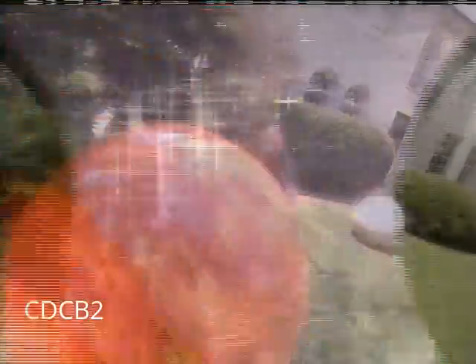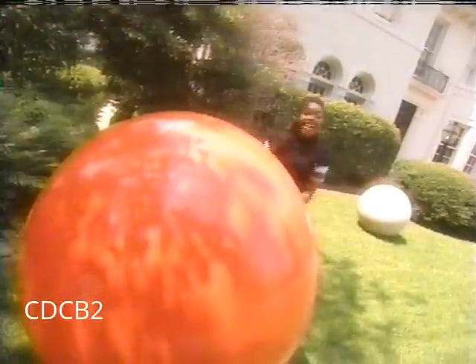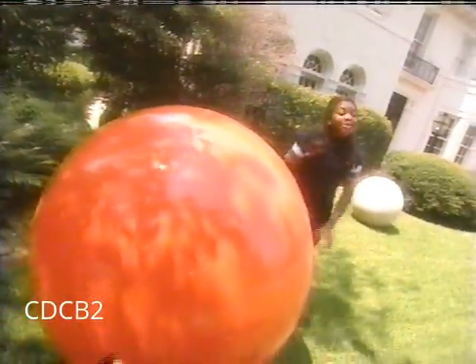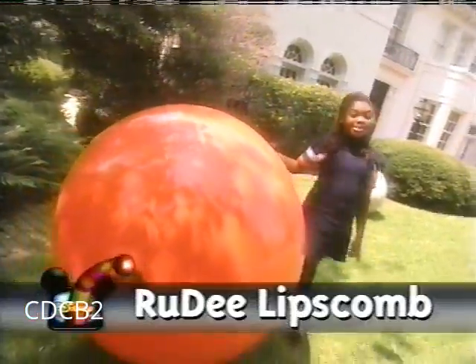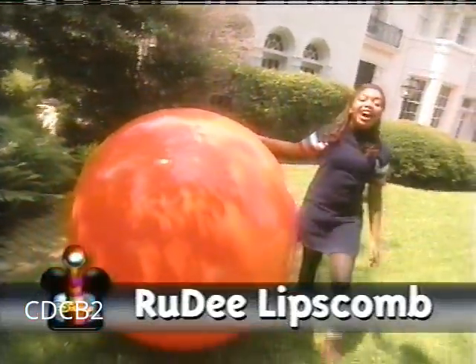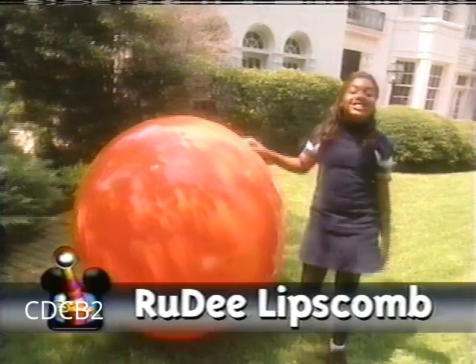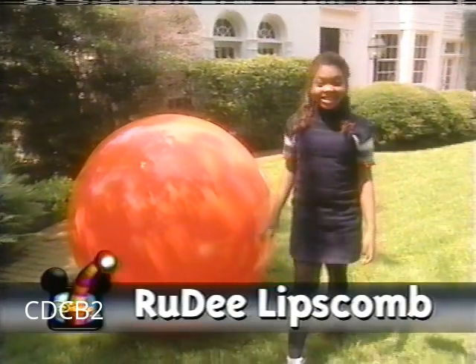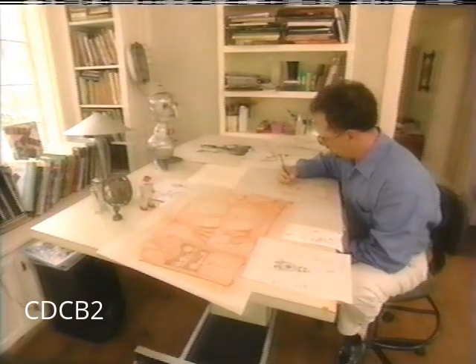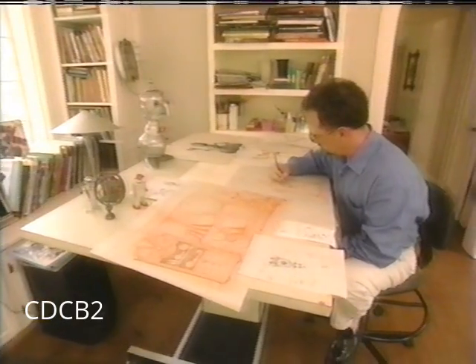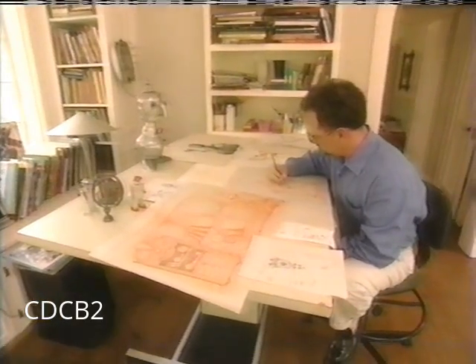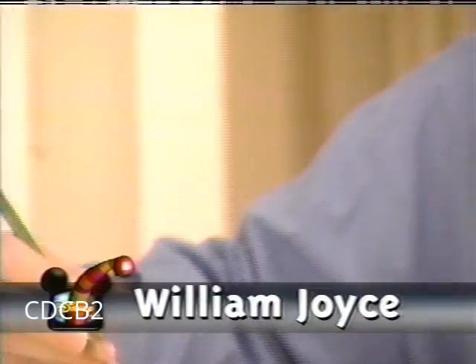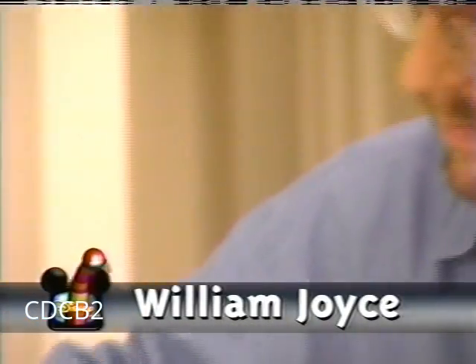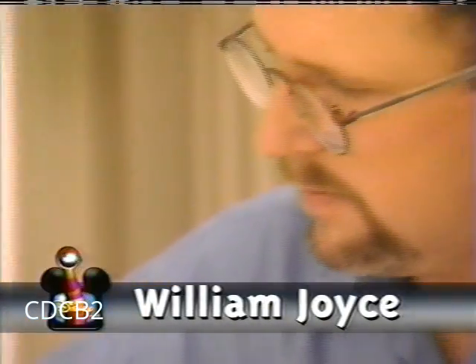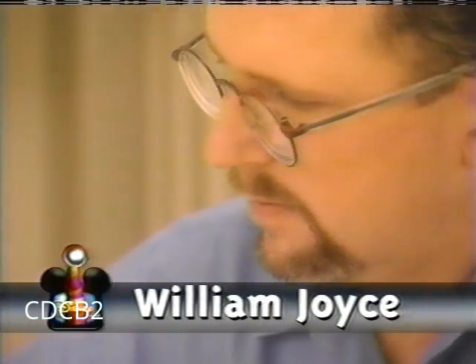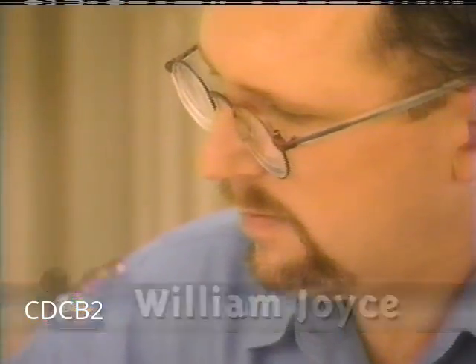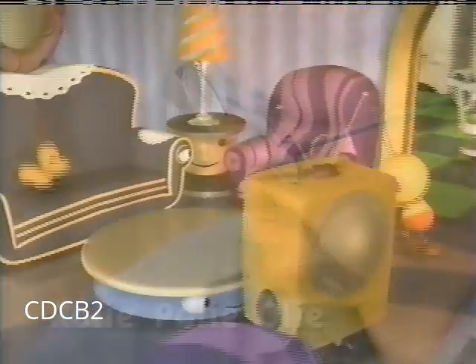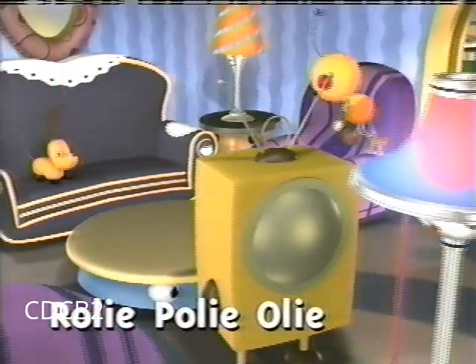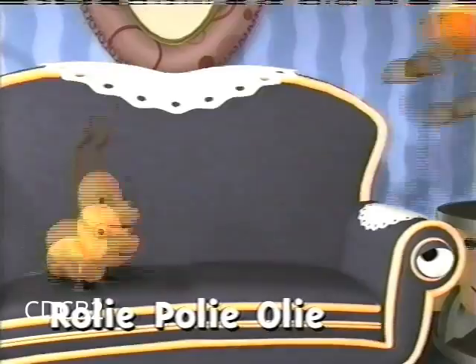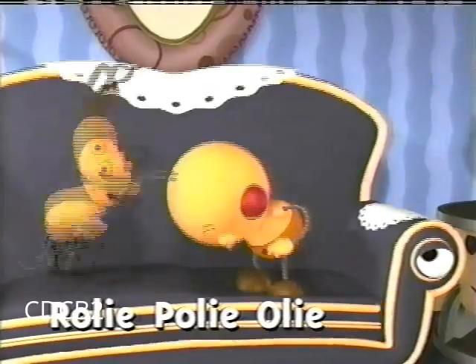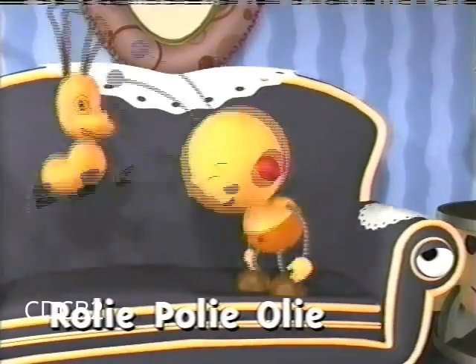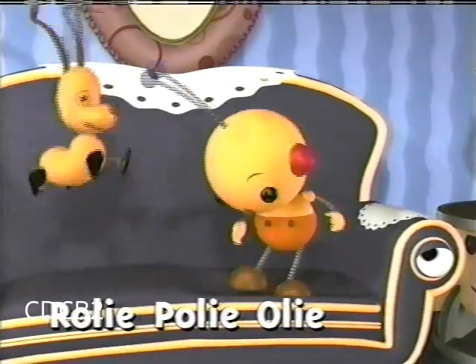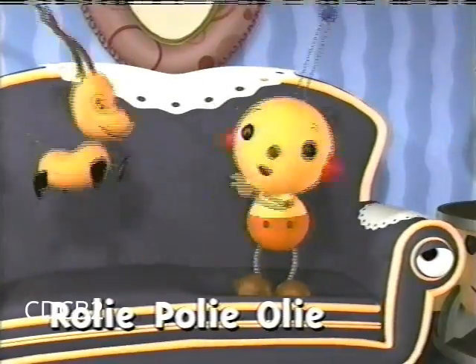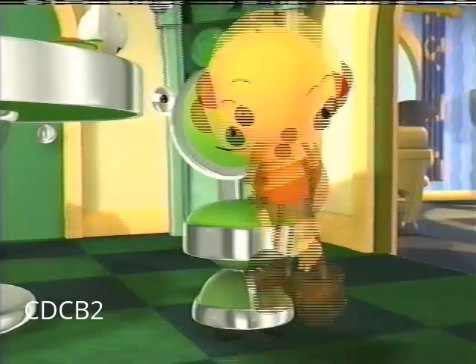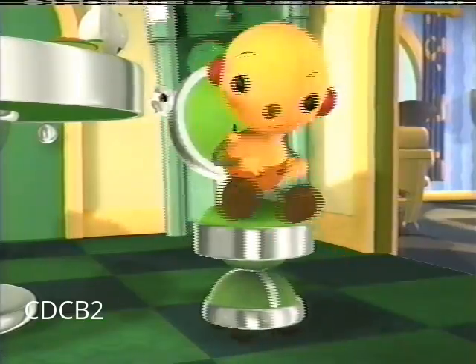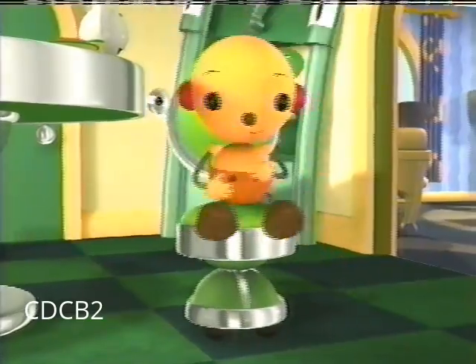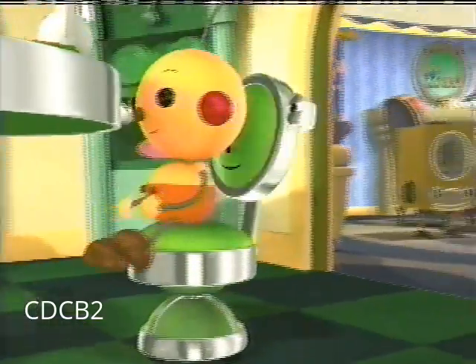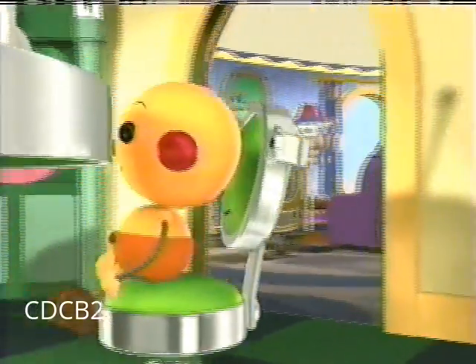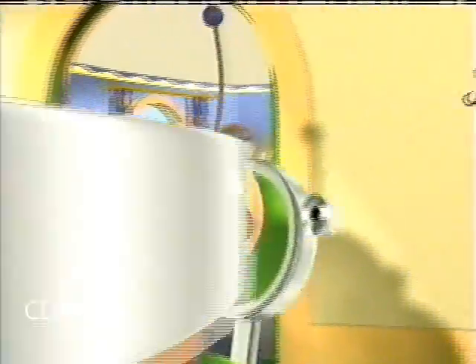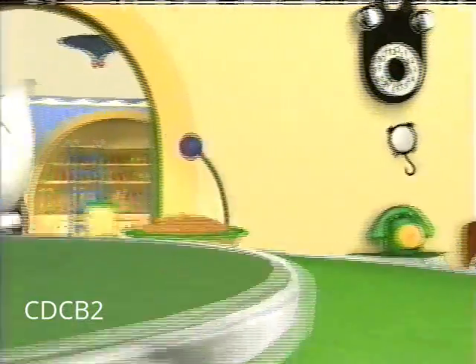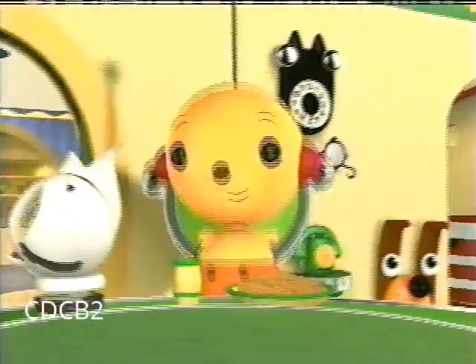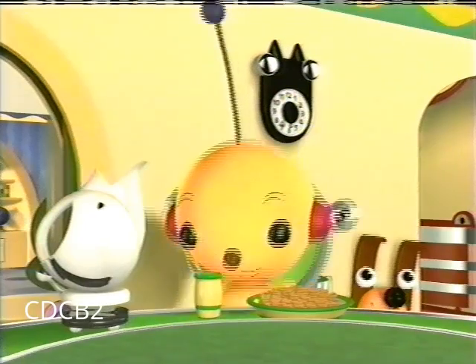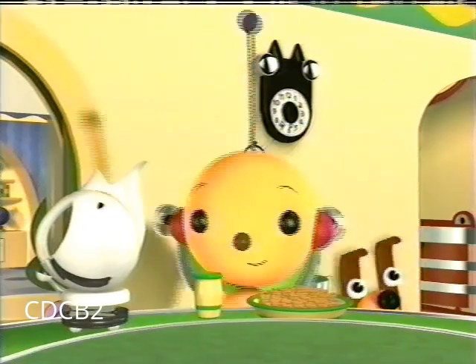Hi, I'm Rudy Lipscomb, behind the ears of Disney. Today we're visiting children's author and illustrator William Joyce. He's the creator of Roly Poly Oly, Disney's first computer animated series for preschoolers about a robot boy named Oly and what life is like on a planet of robots.